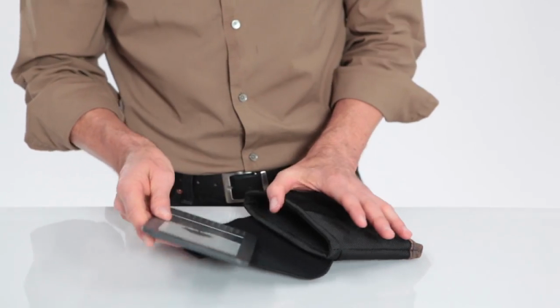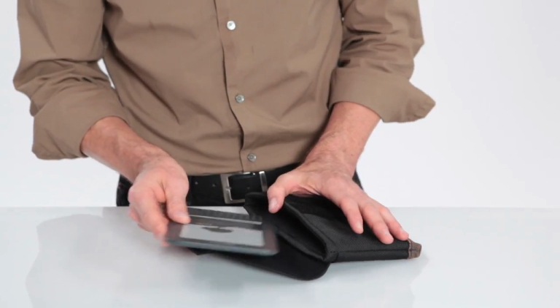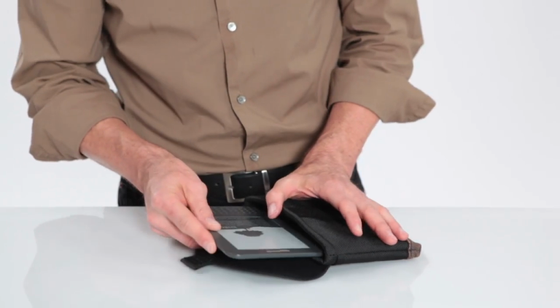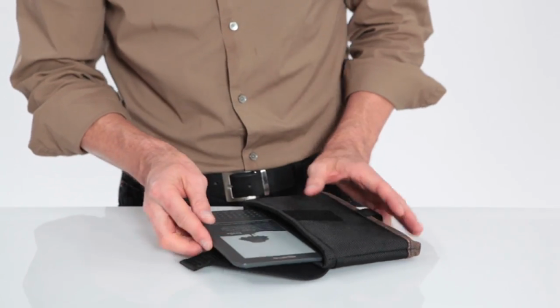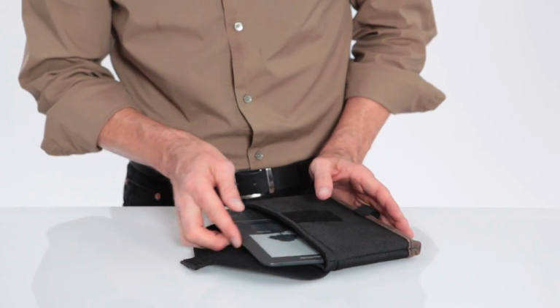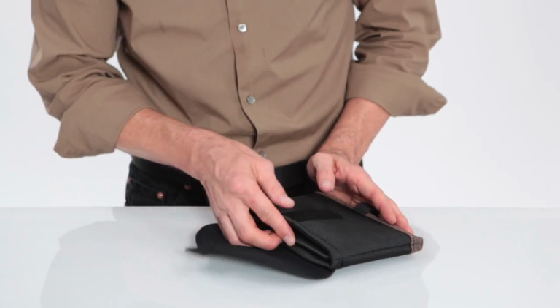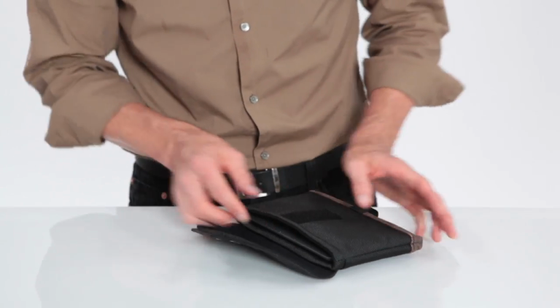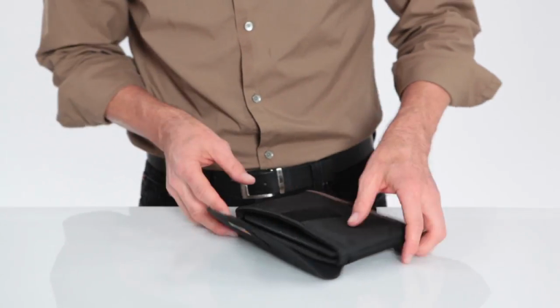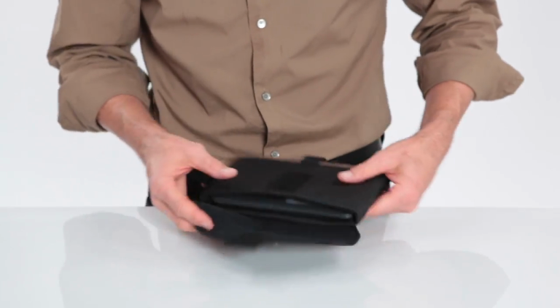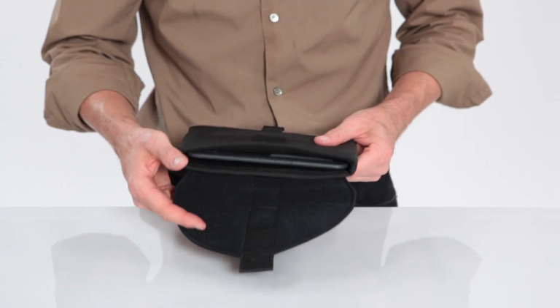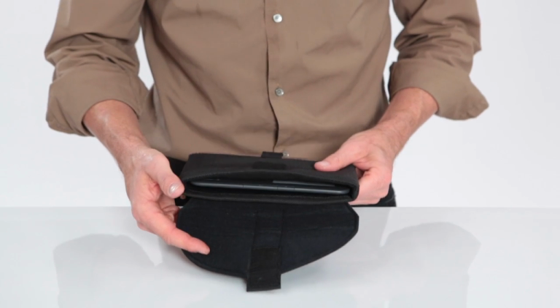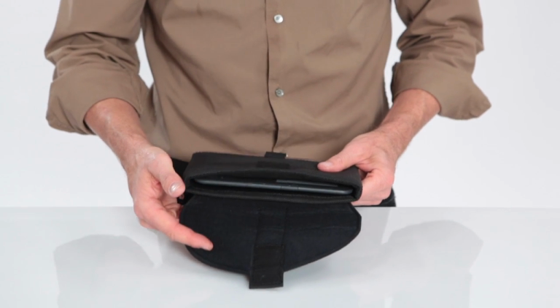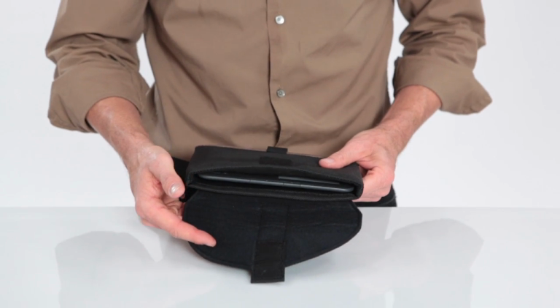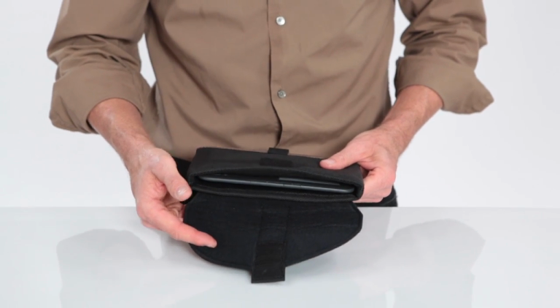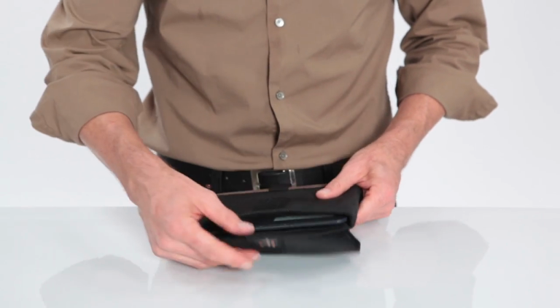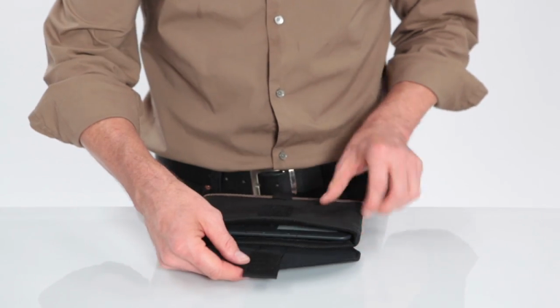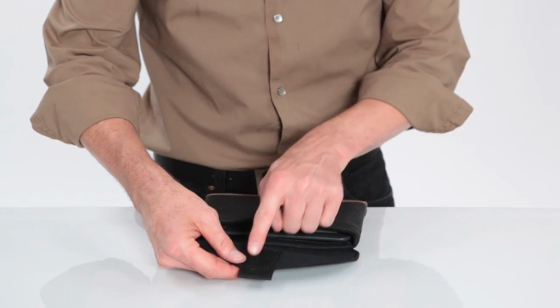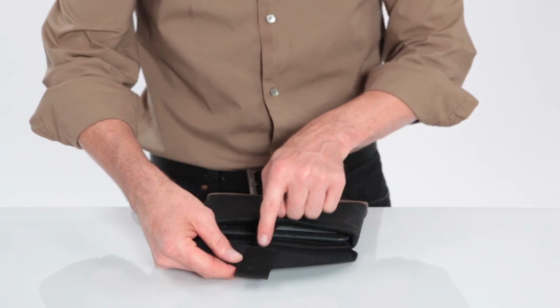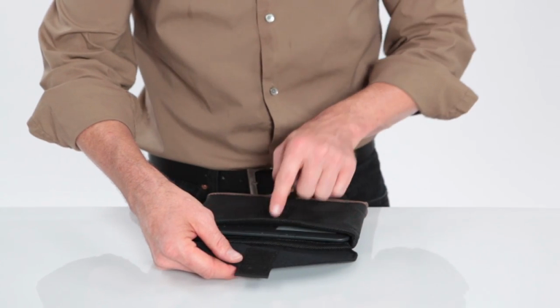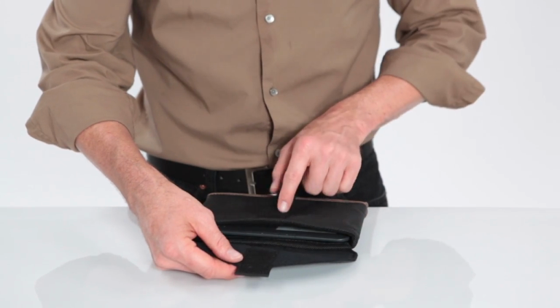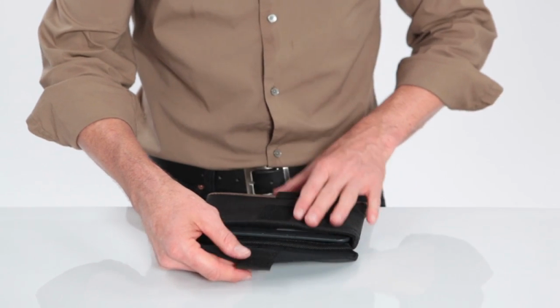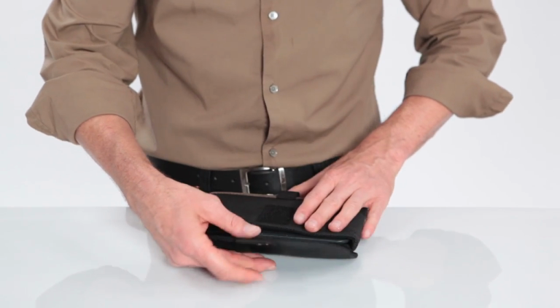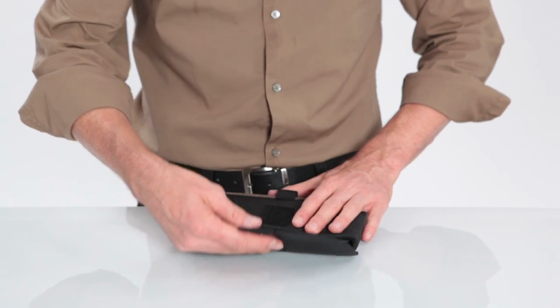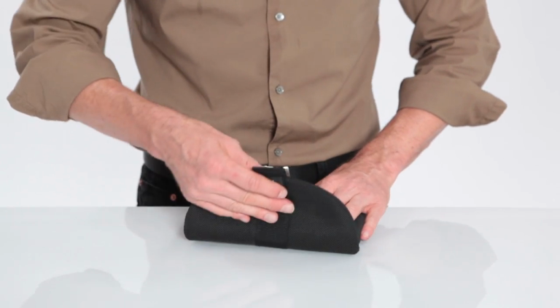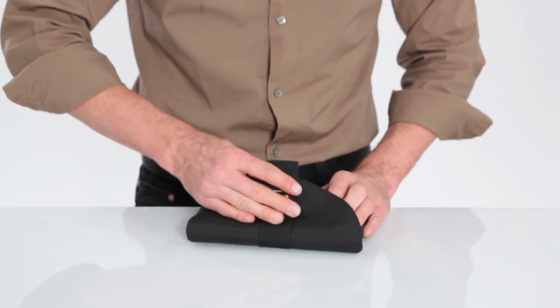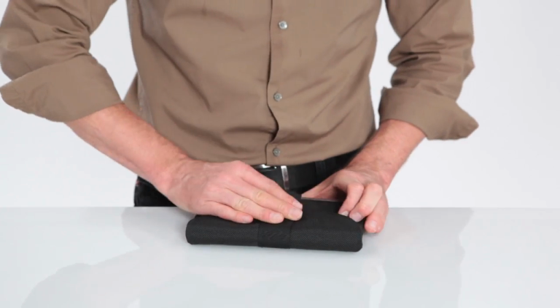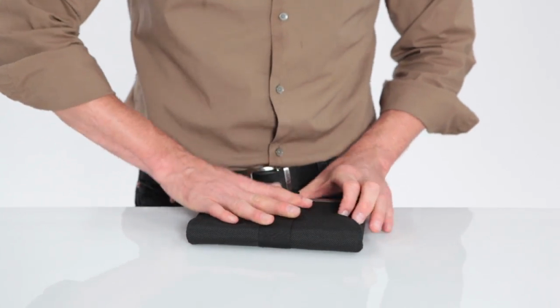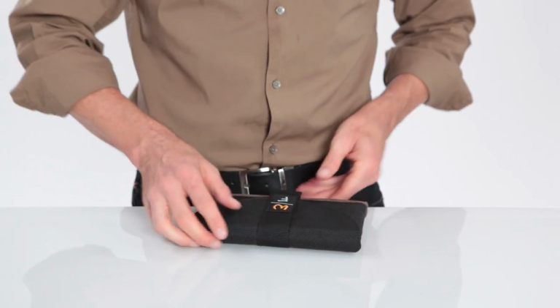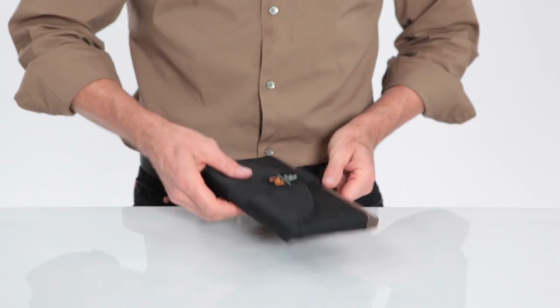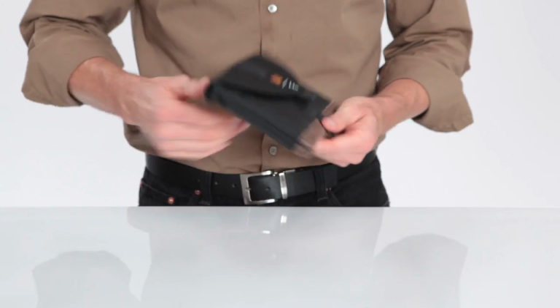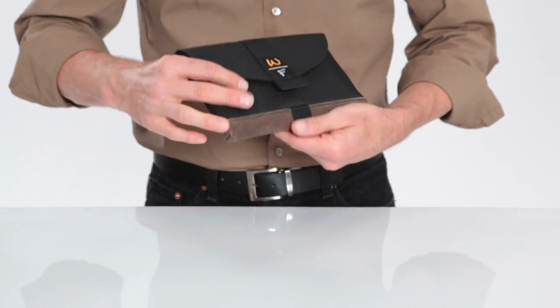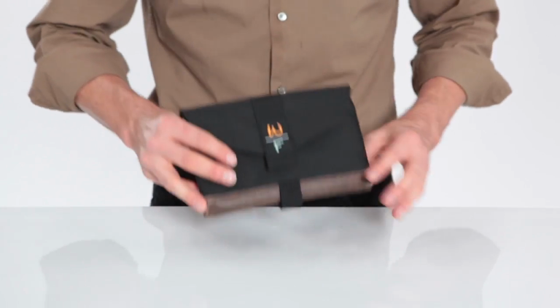So we slide it in there. As you can see, a perfect fit. We use a velcro closure here so that you can really snug the Kindle inside and it's not going to shake around at all.